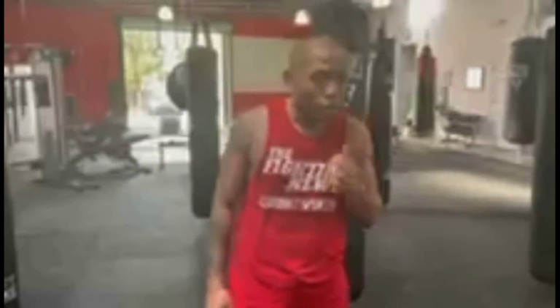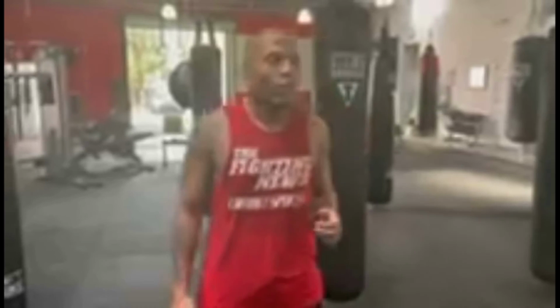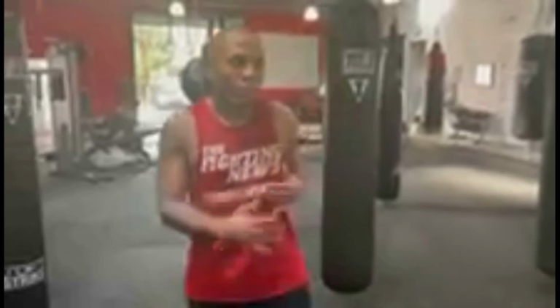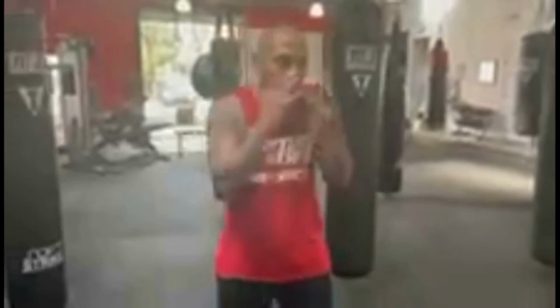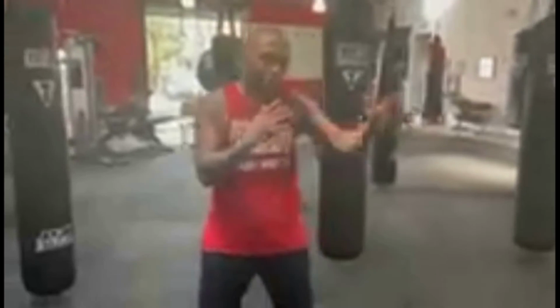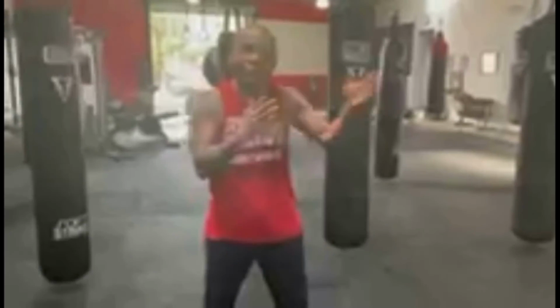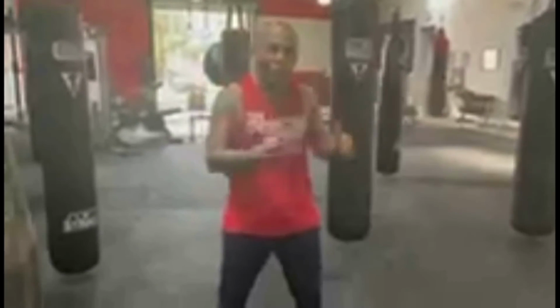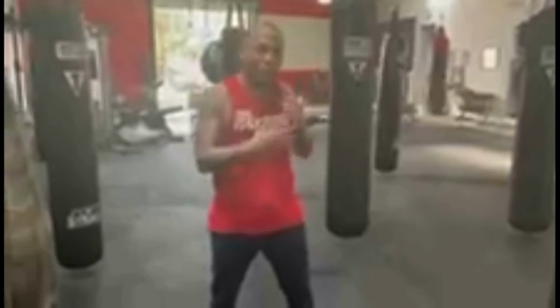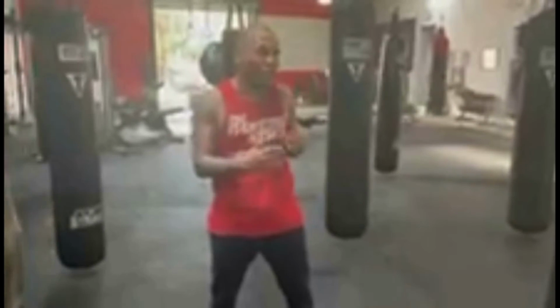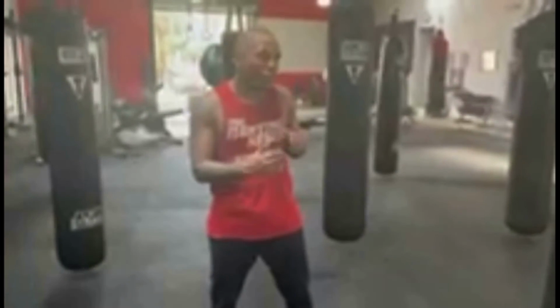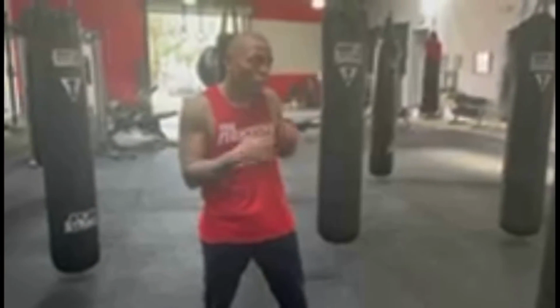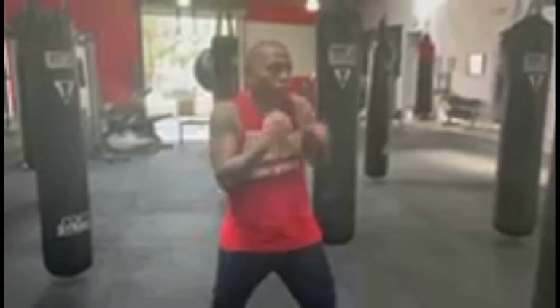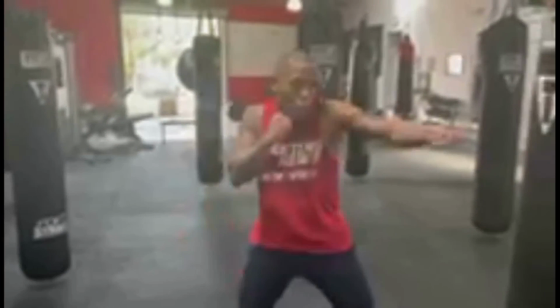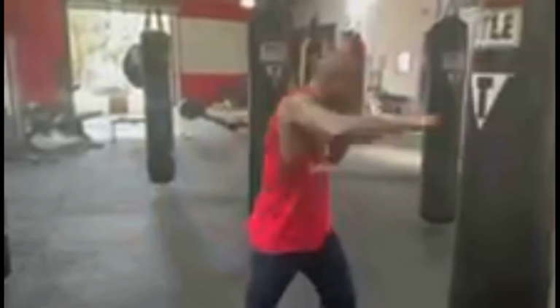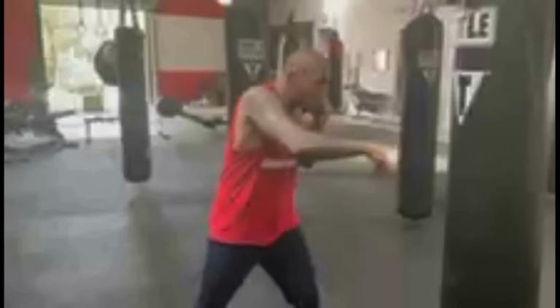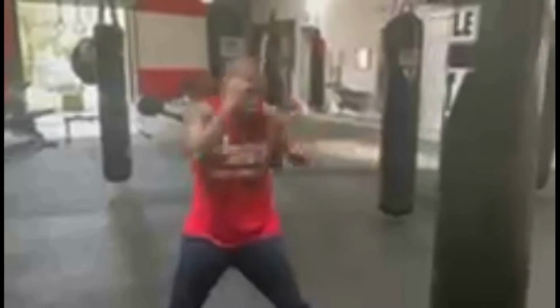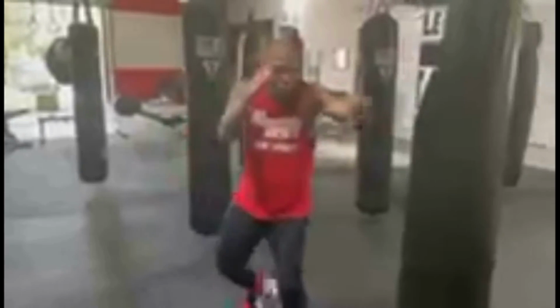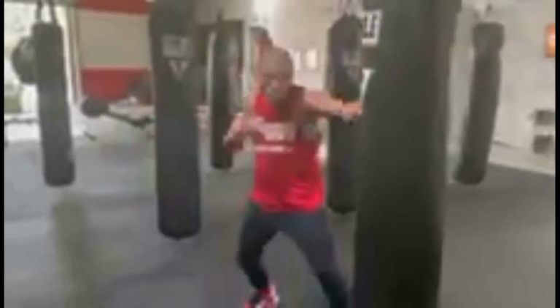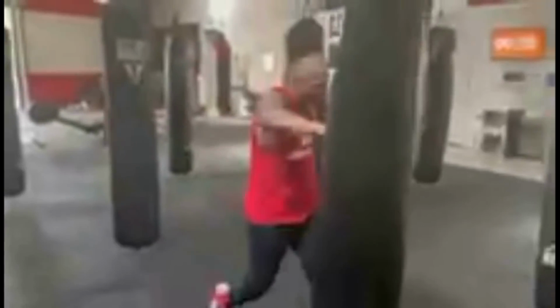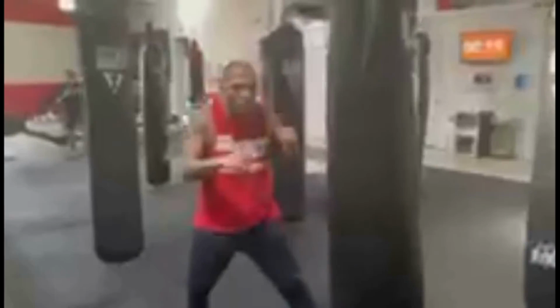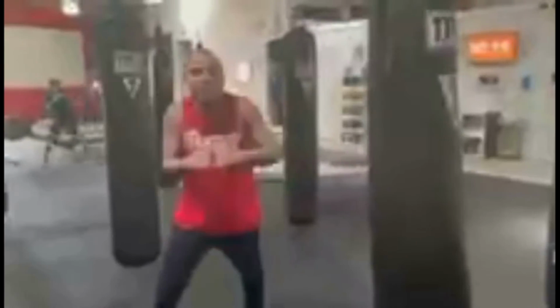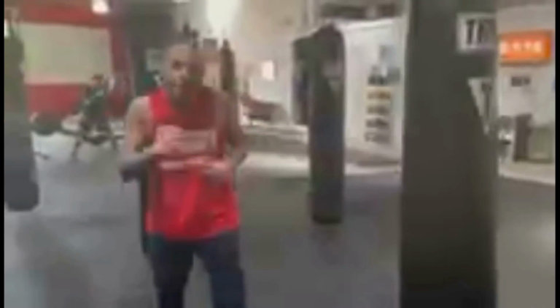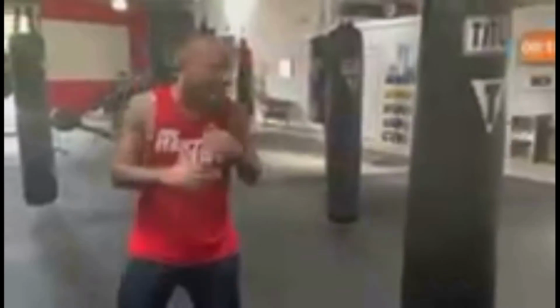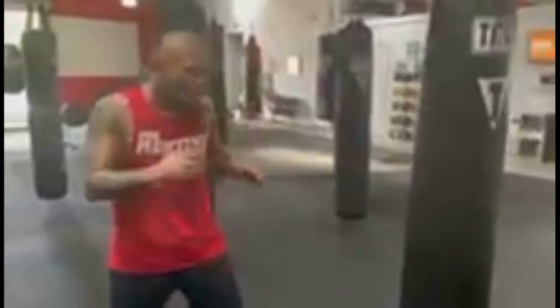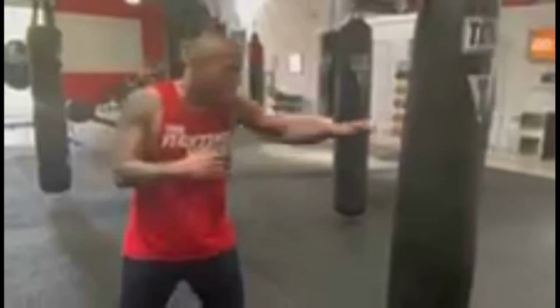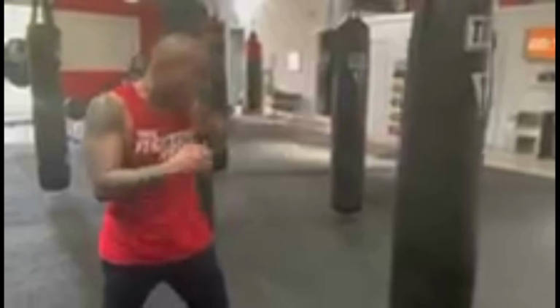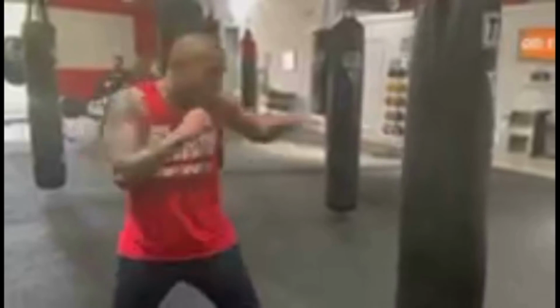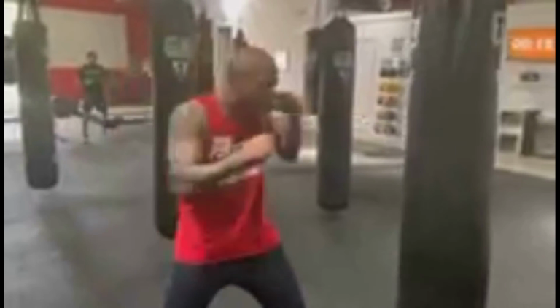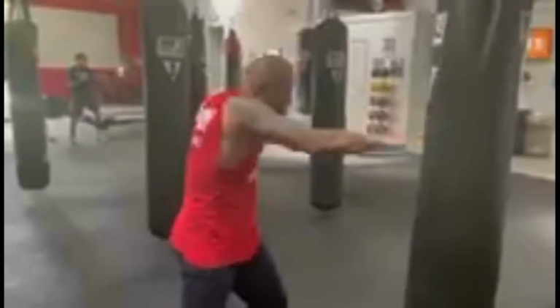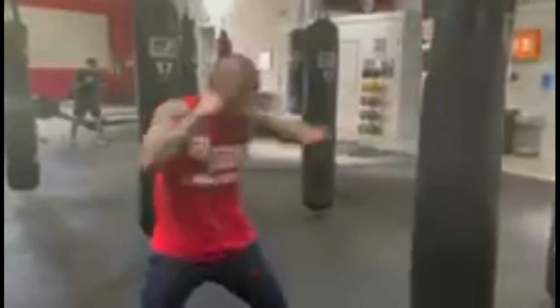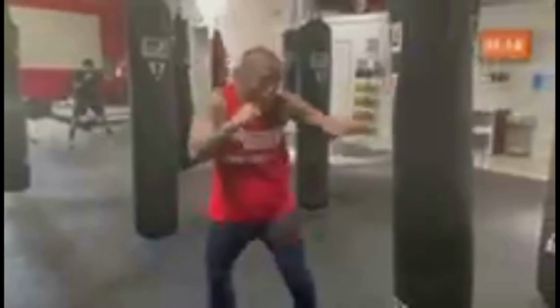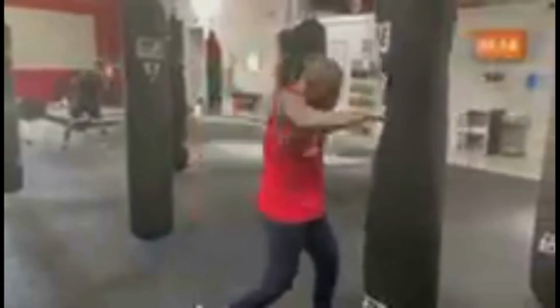So first of all we're gonna start coming in straight for the attack. We're gonna go 1-2 and we're gonna go 1-1-2. Again, we're starting this way — 1-2, 1-1-2.